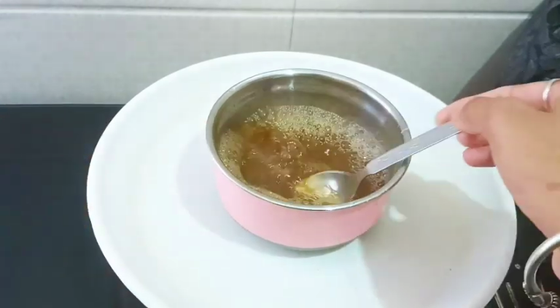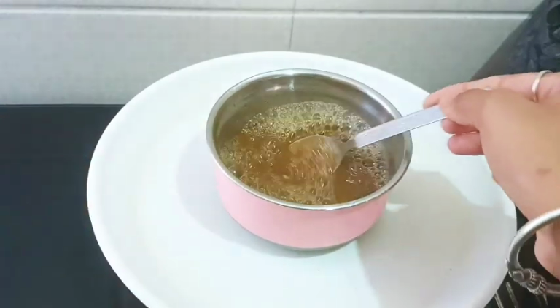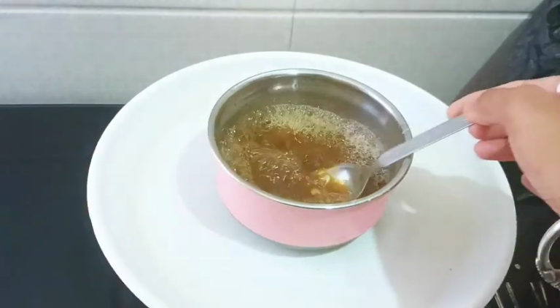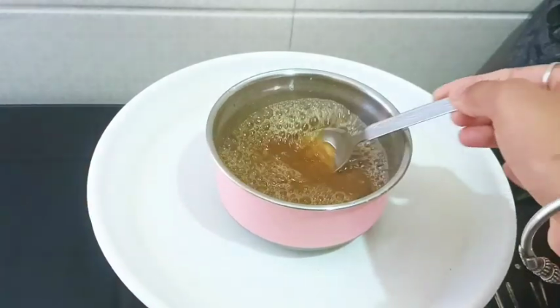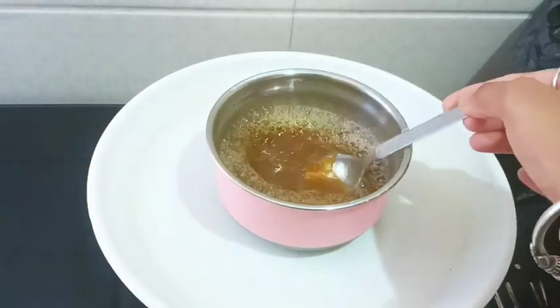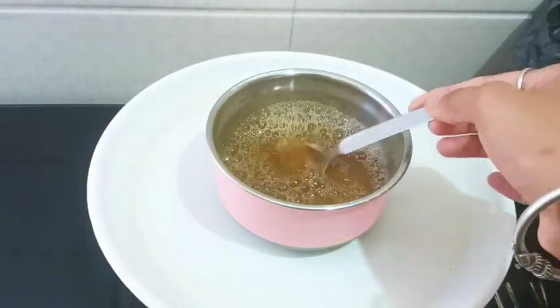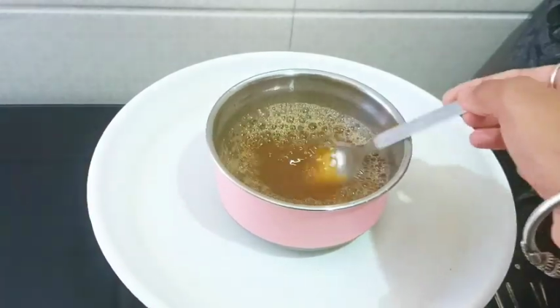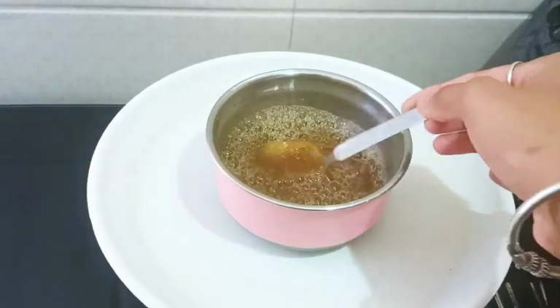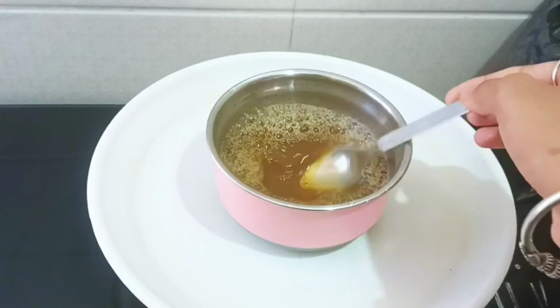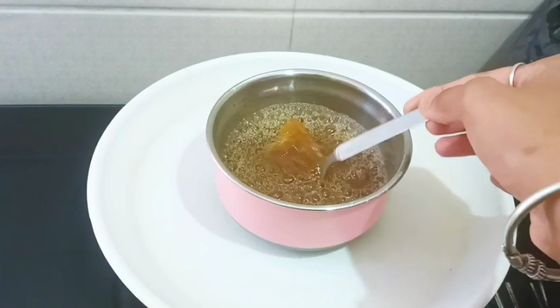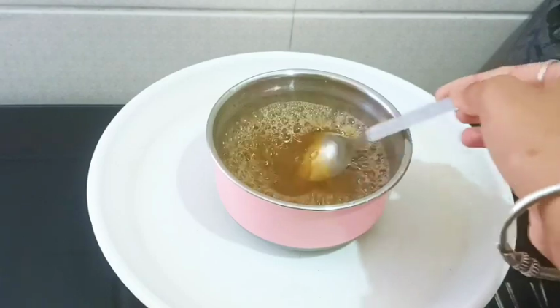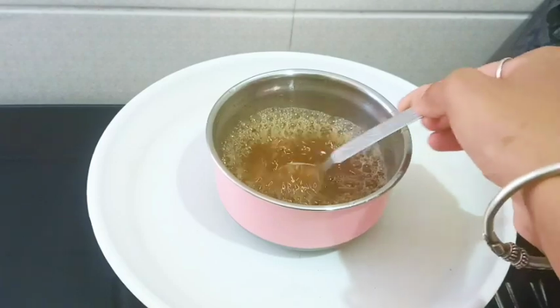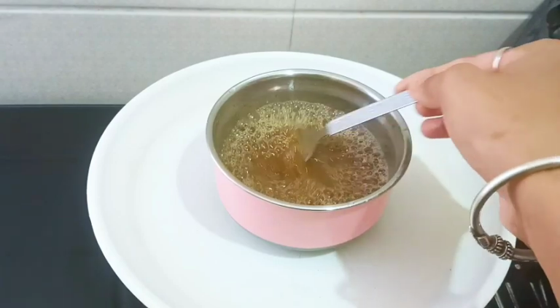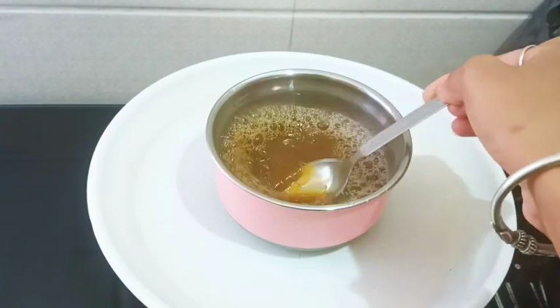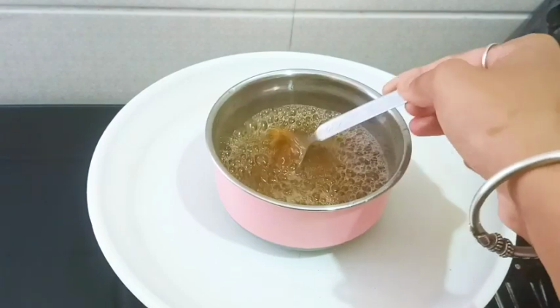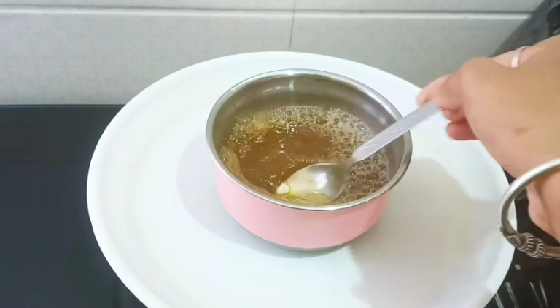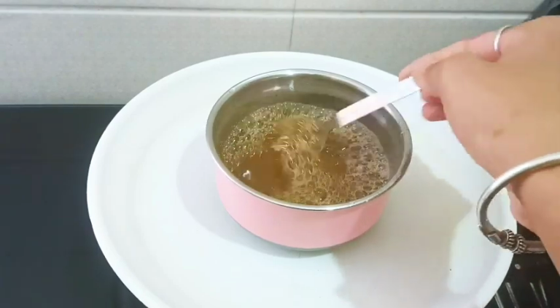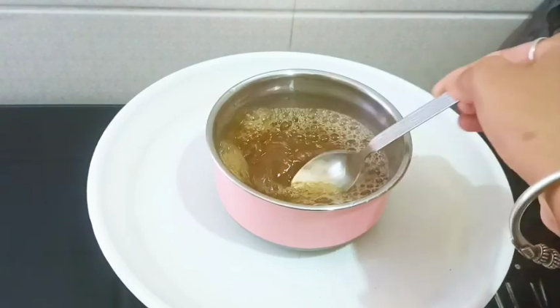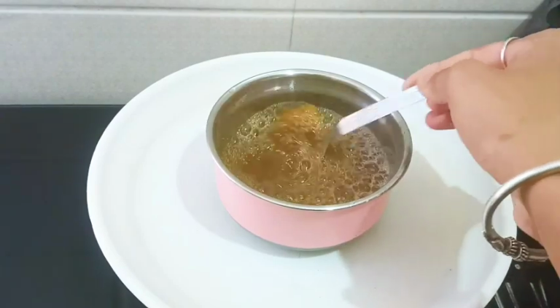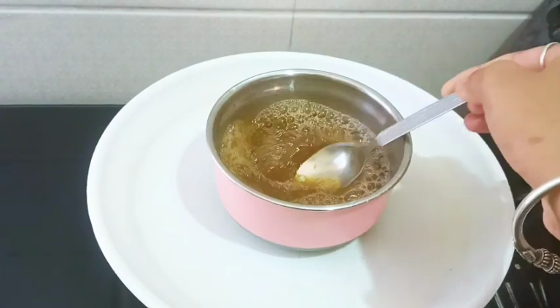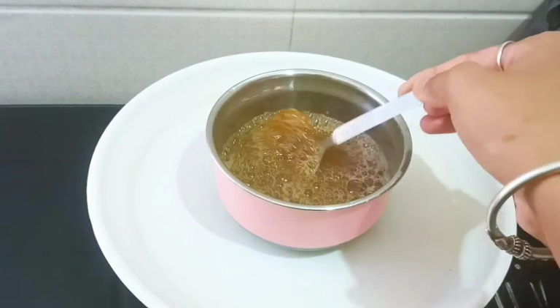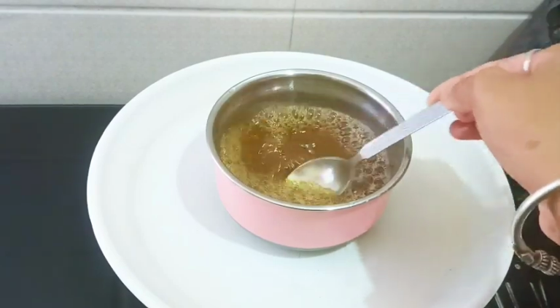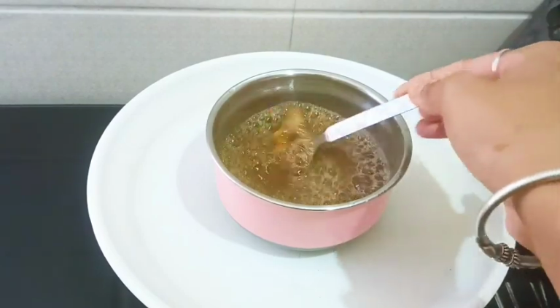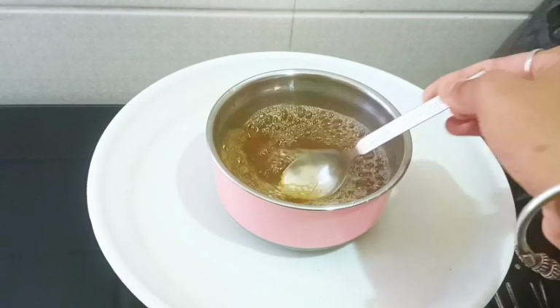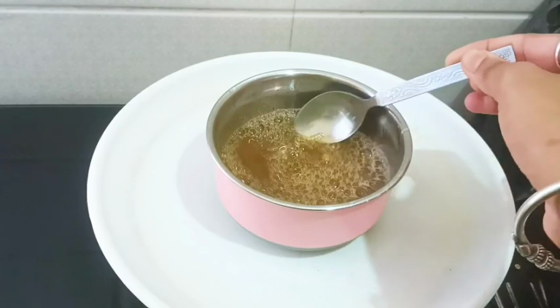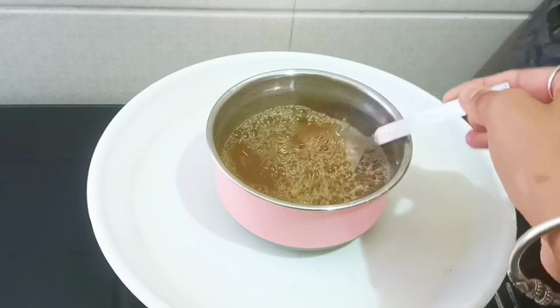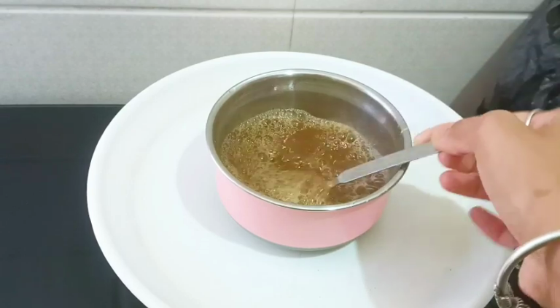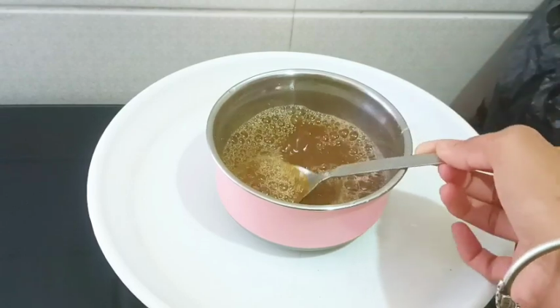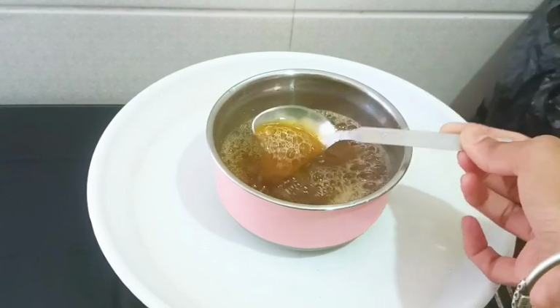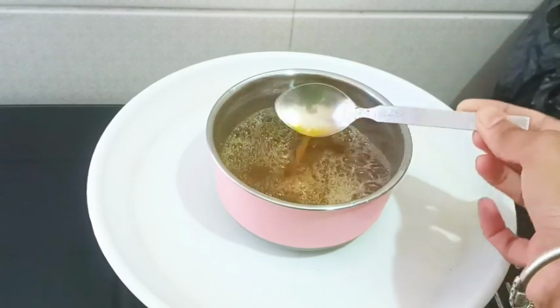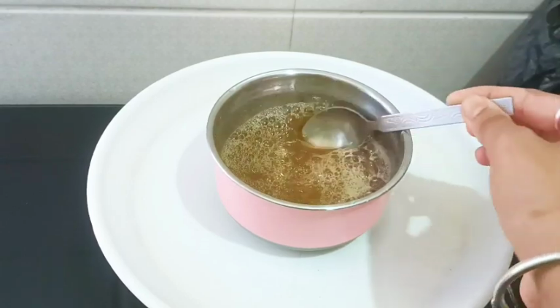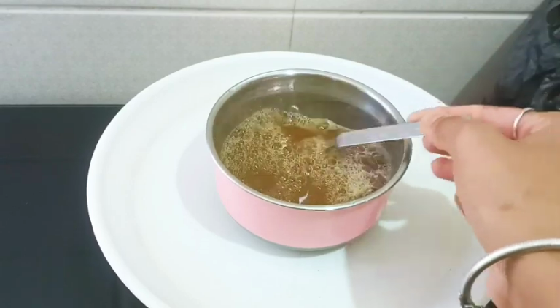This is a very fast hair growth remedy. This hair will be very shiny. This controls dandruff and makes hair strong. This is a very strong hair growth solution.